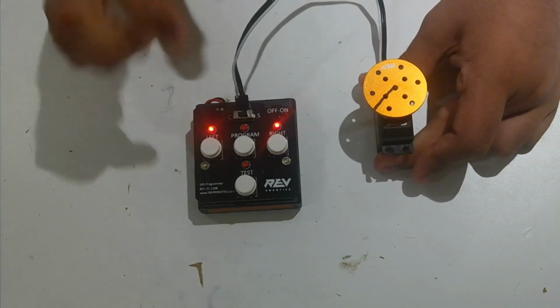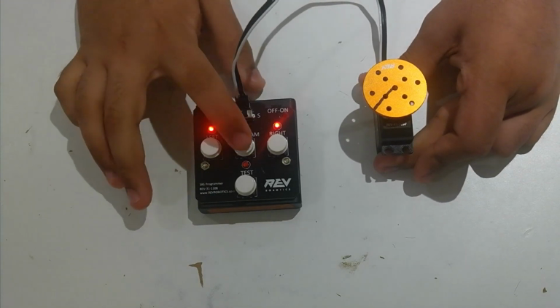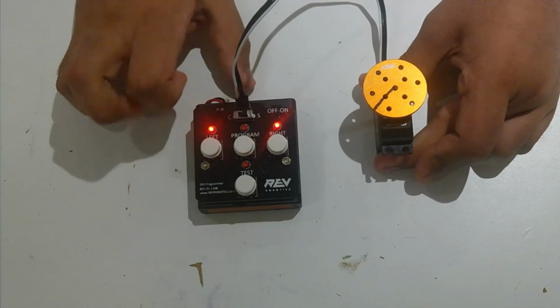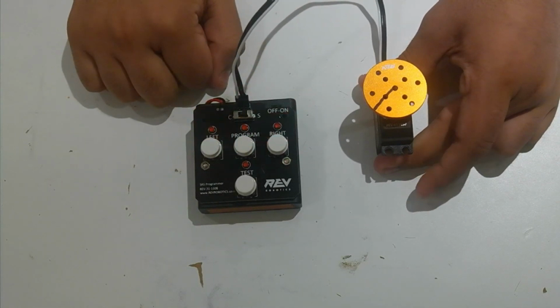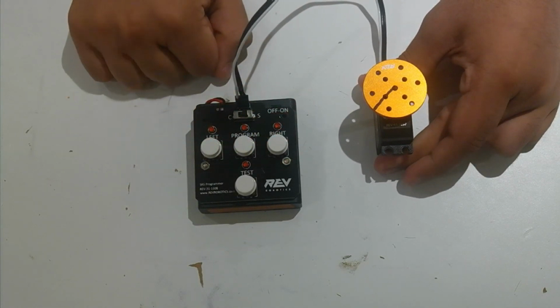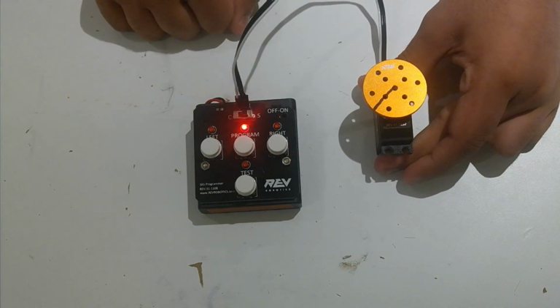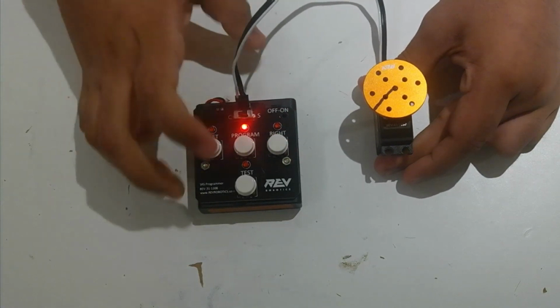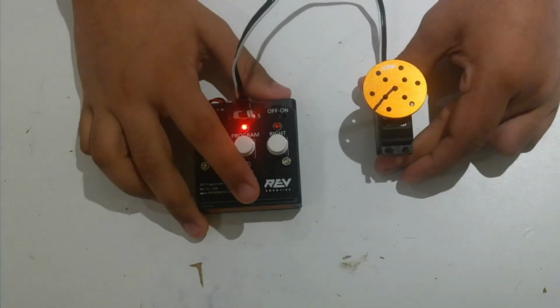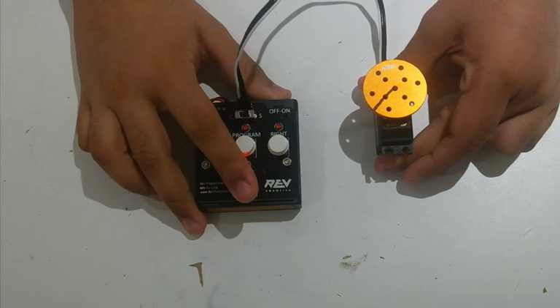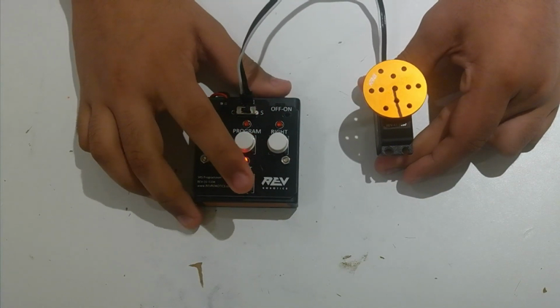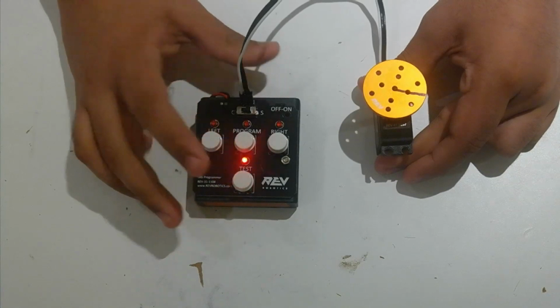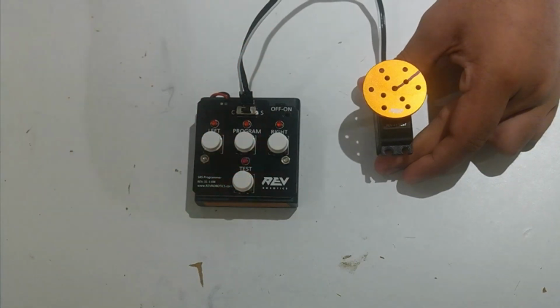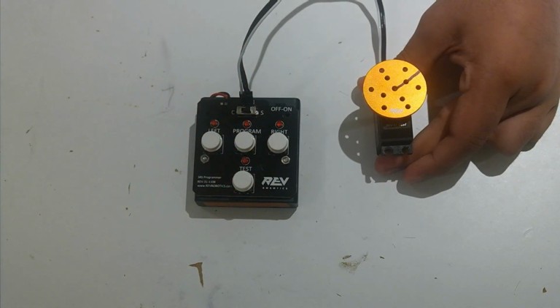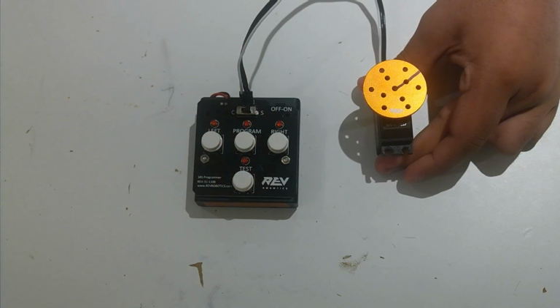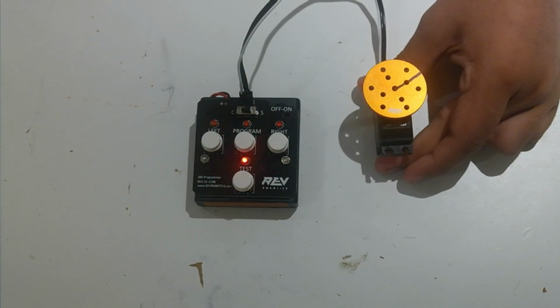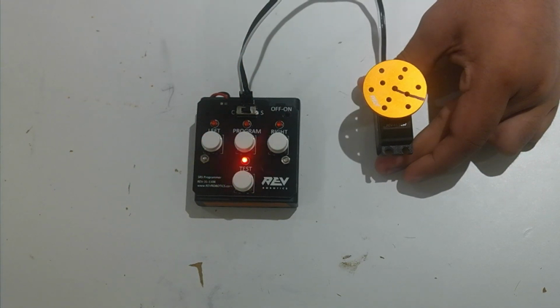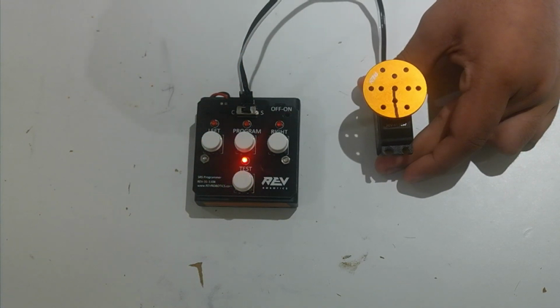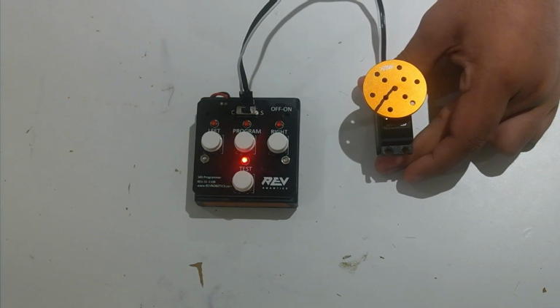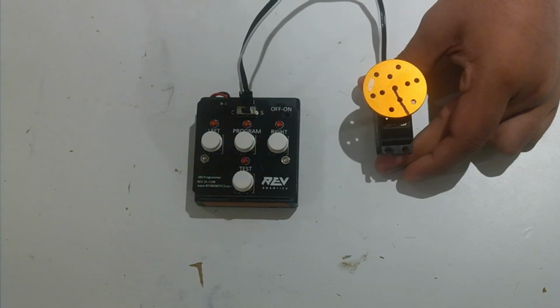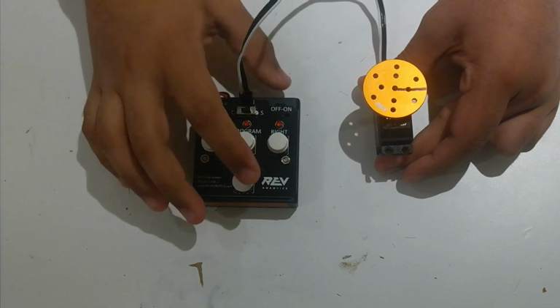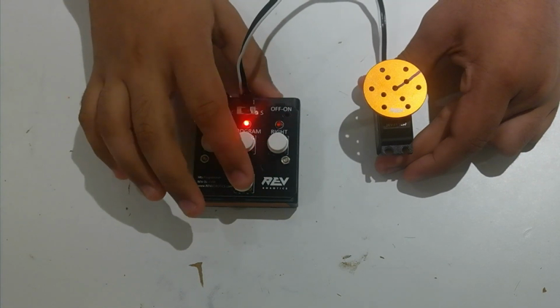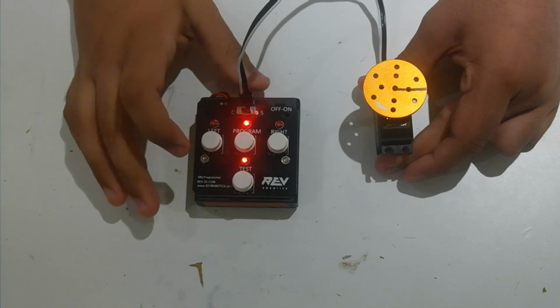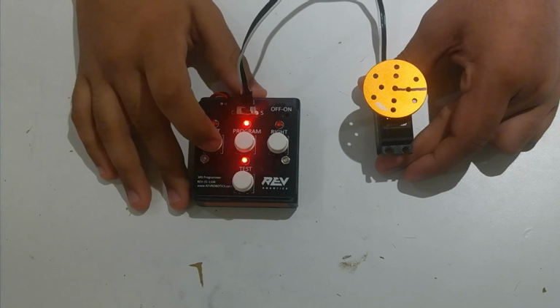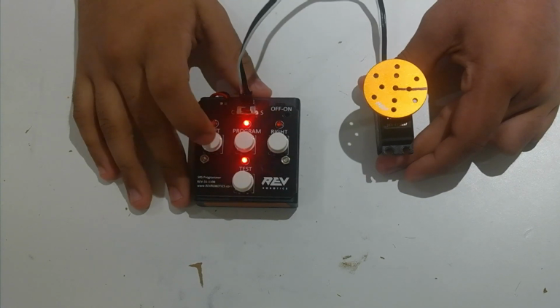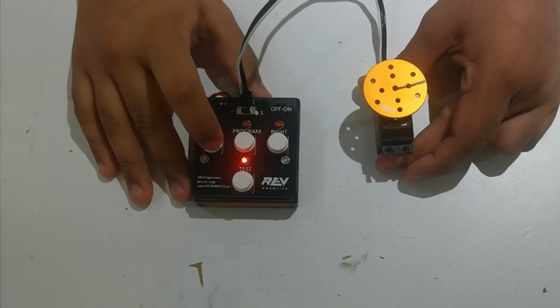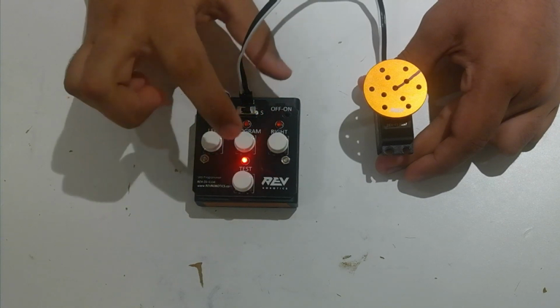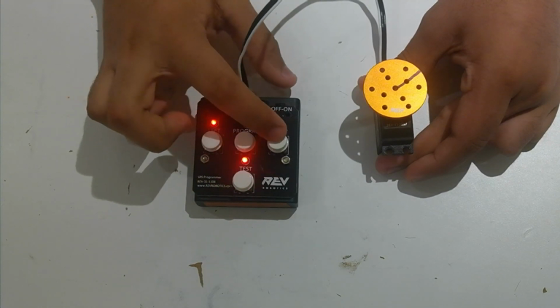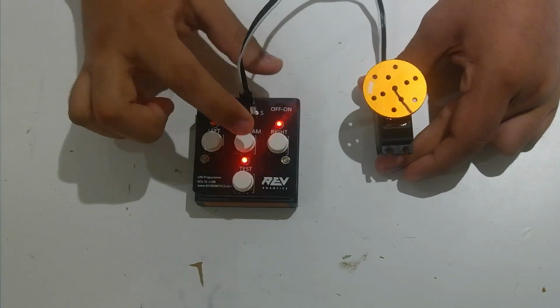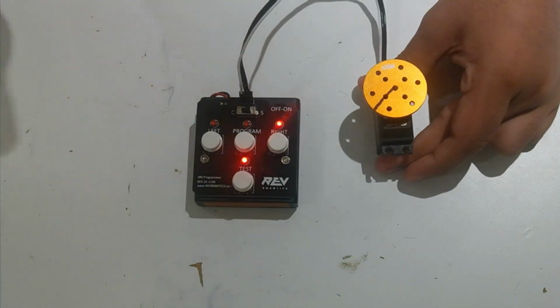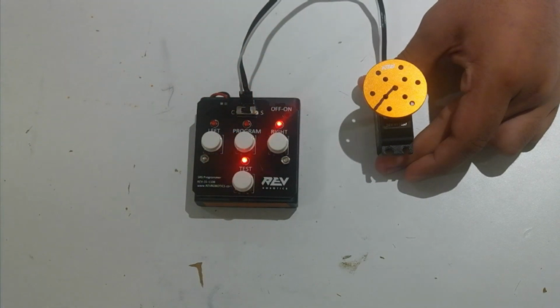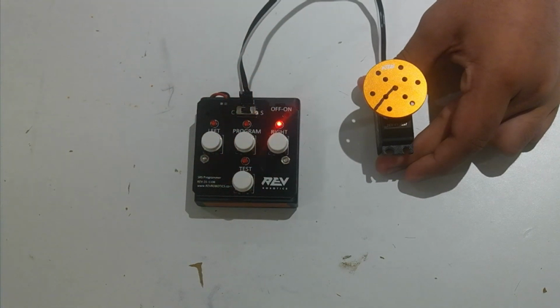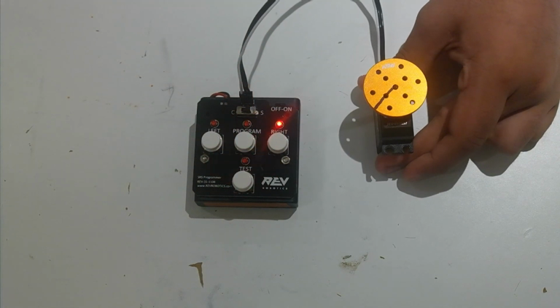Now if I hit program and hit test, it's in automatic mode and you can see the limits are much different. If I go to manual mode, you can see that the limits have again changed a lot.